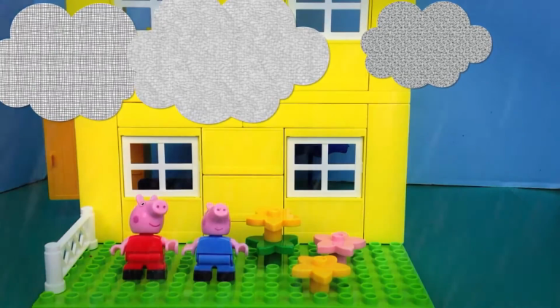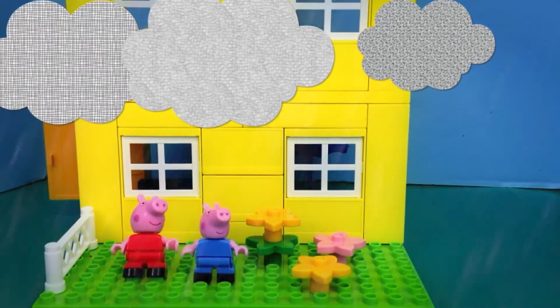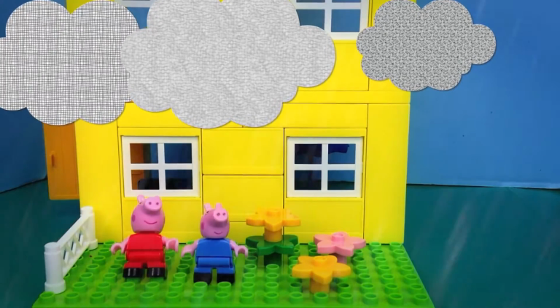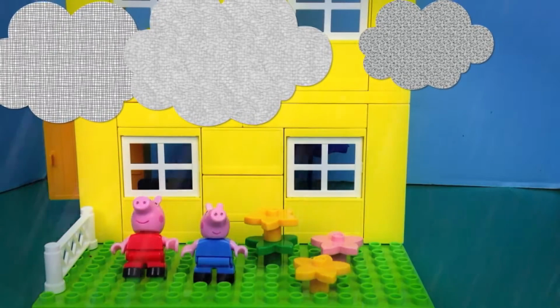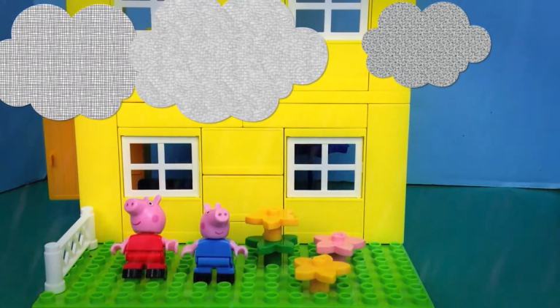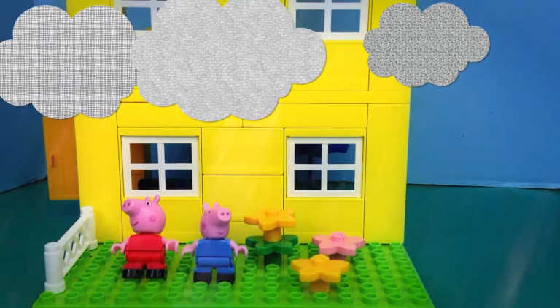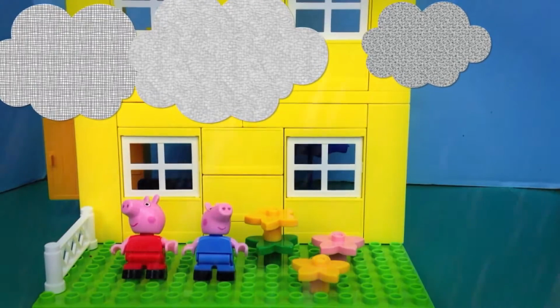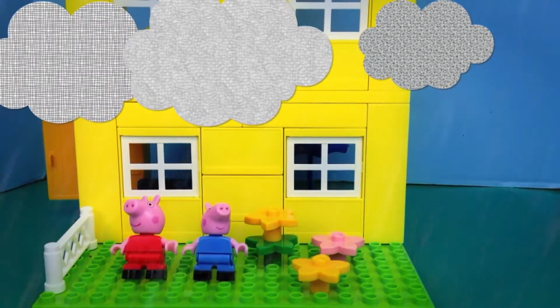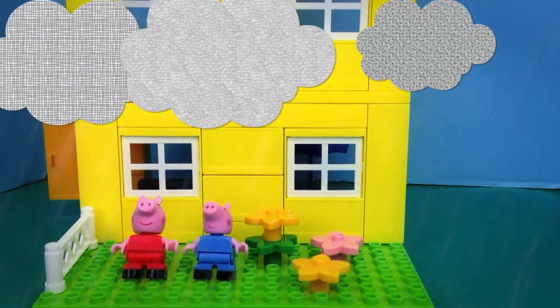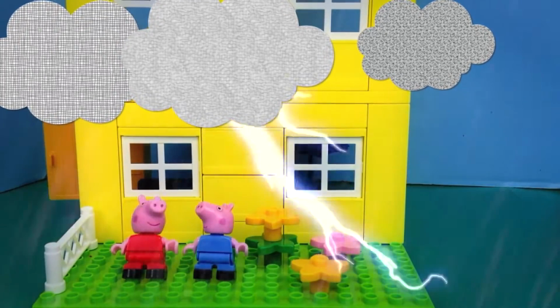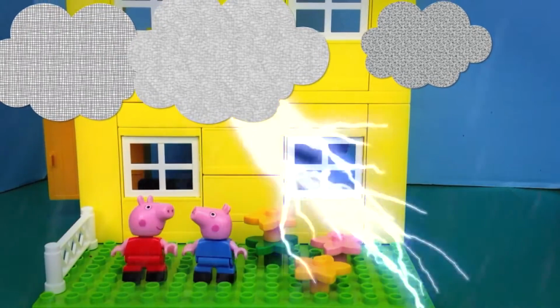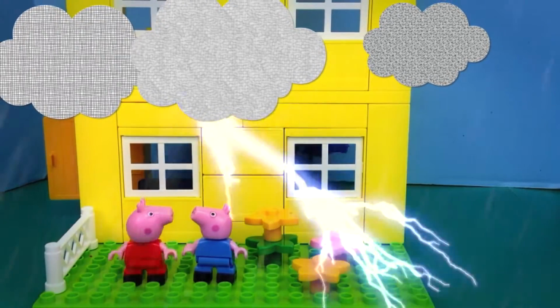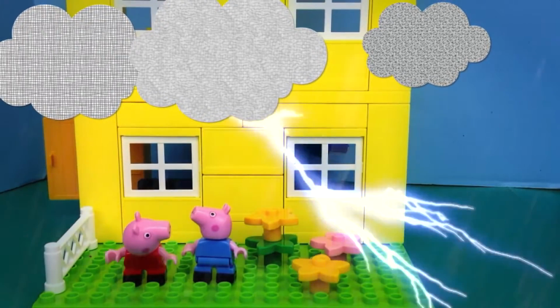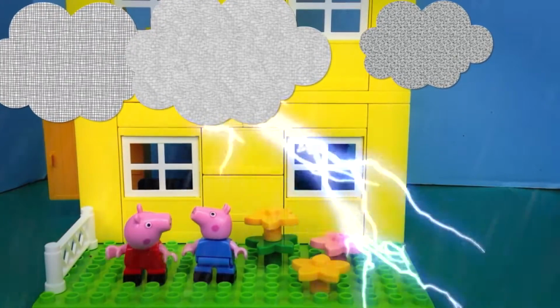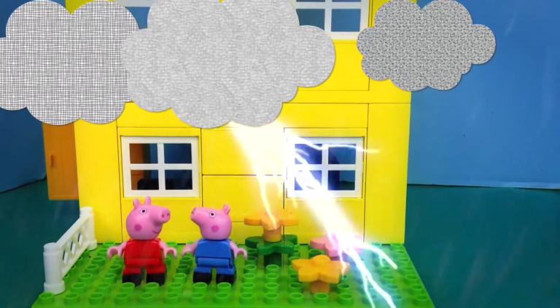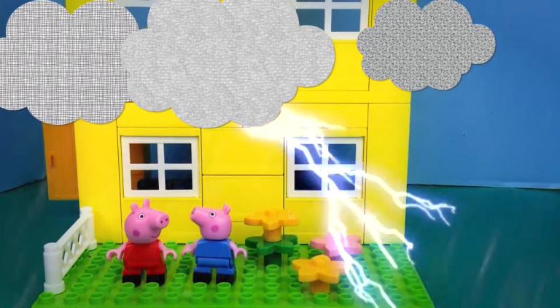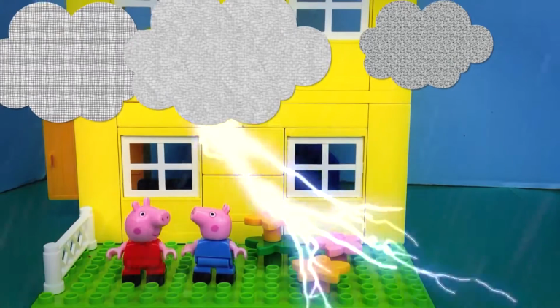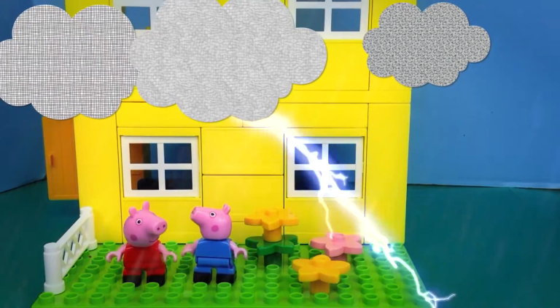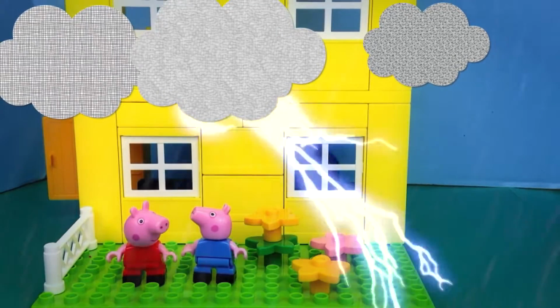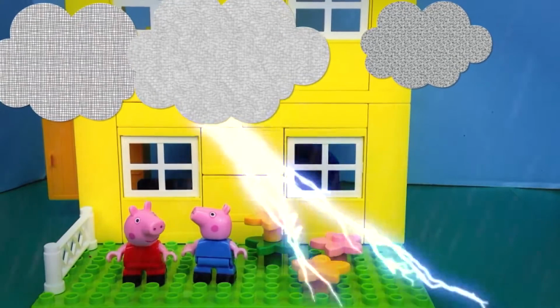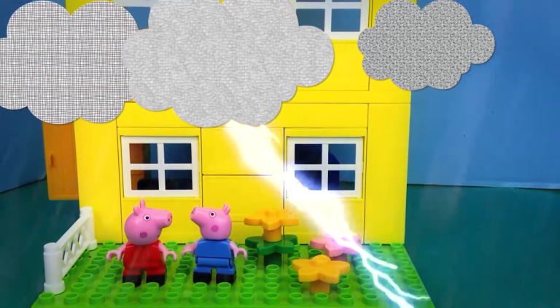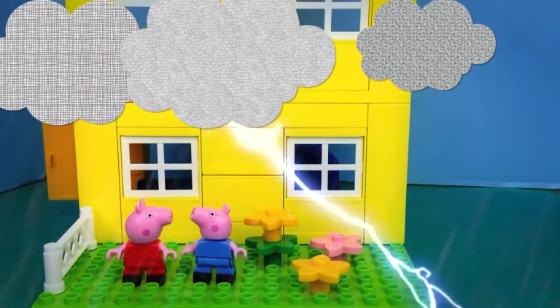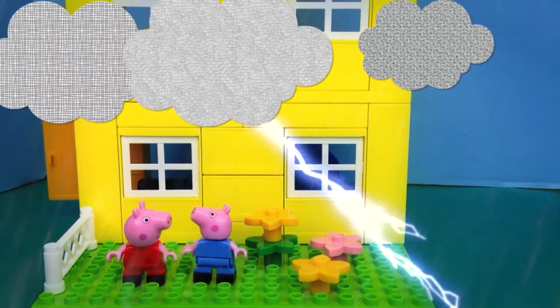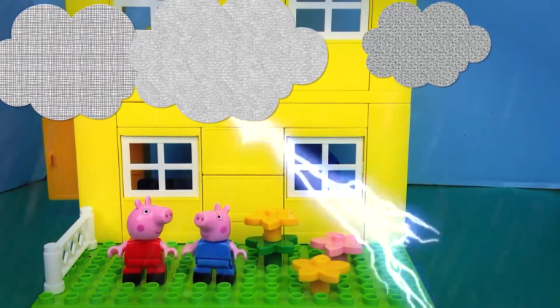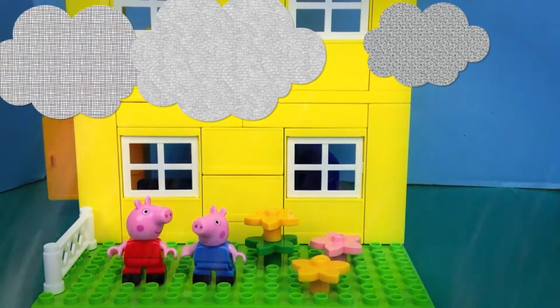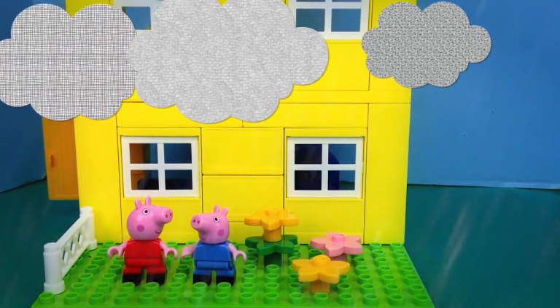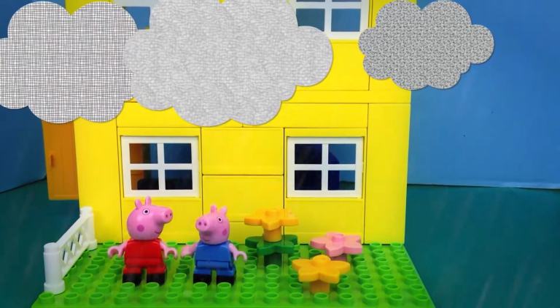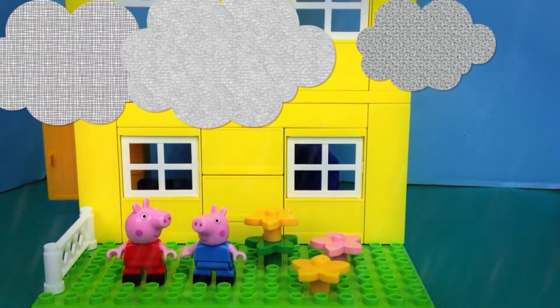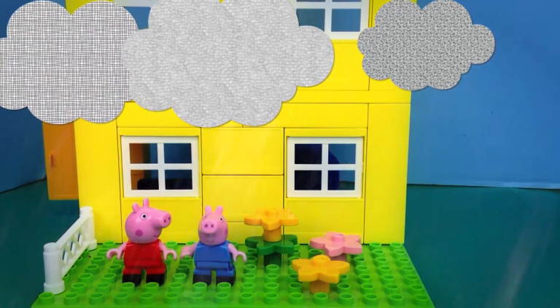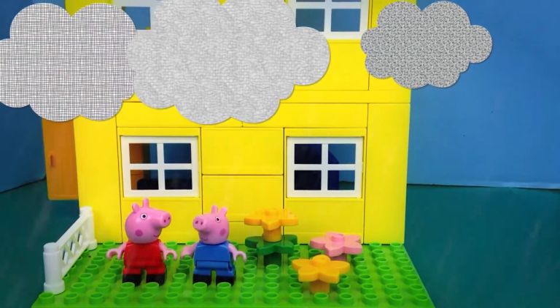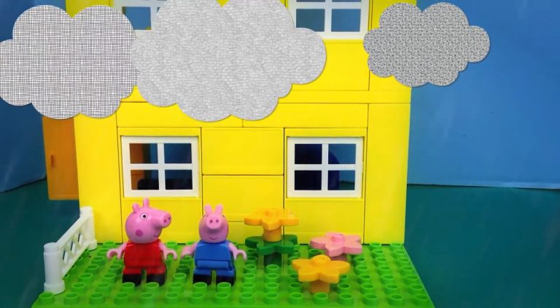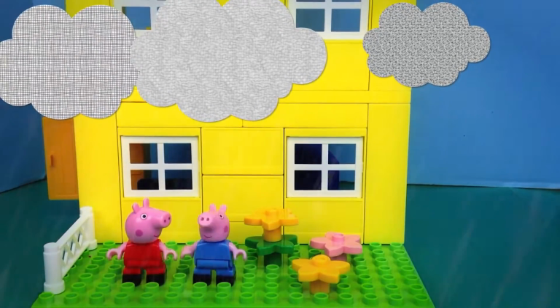Yay, the rain is here. I love it so much. Lightning, that's scary. I don't know if I like this.